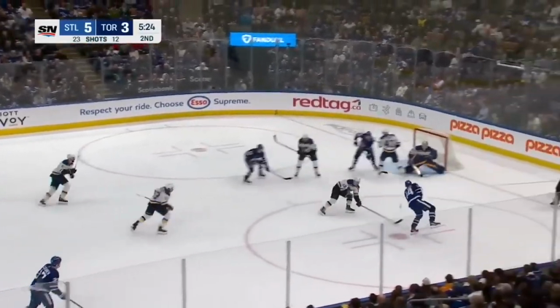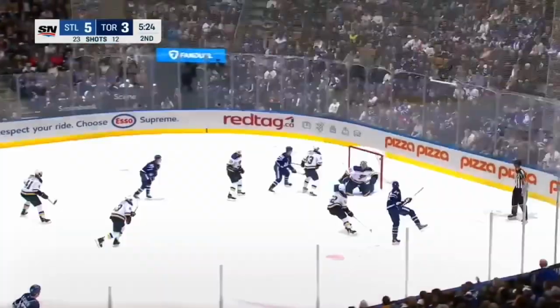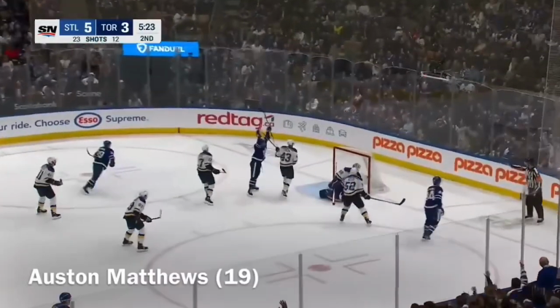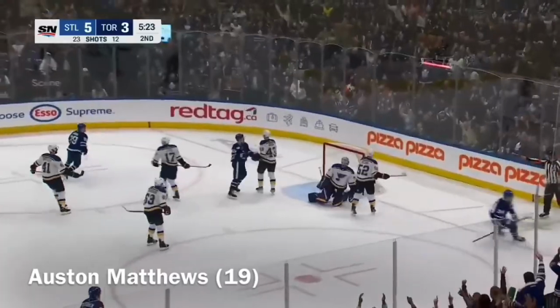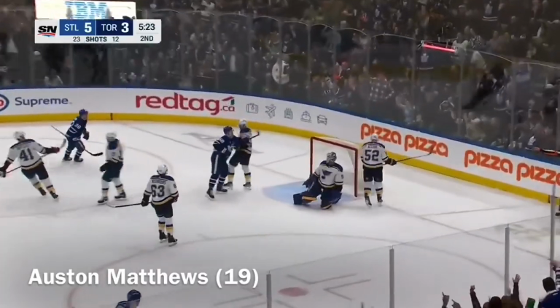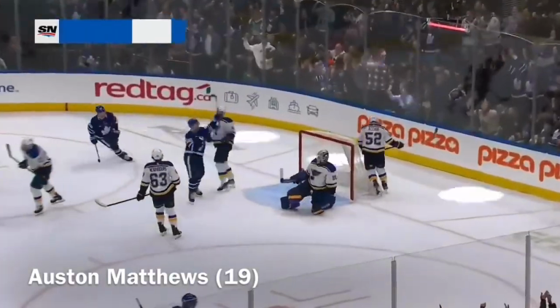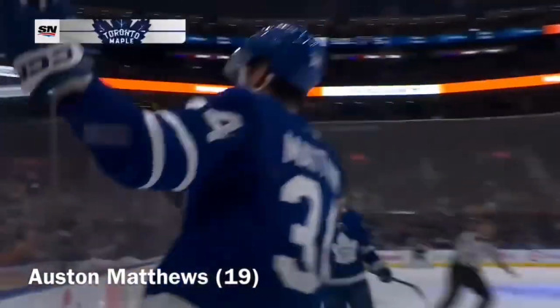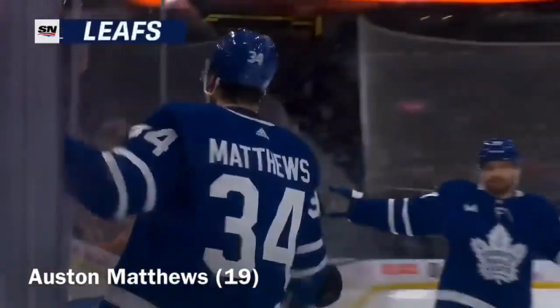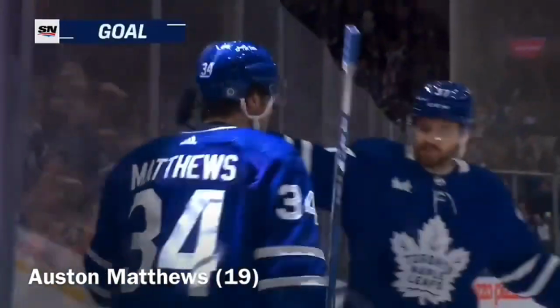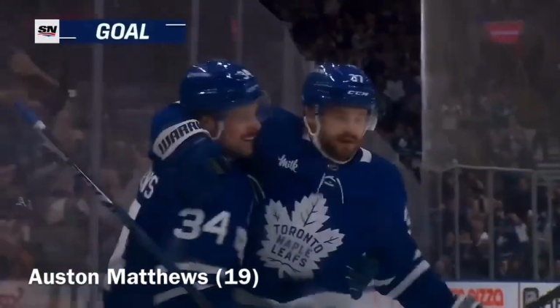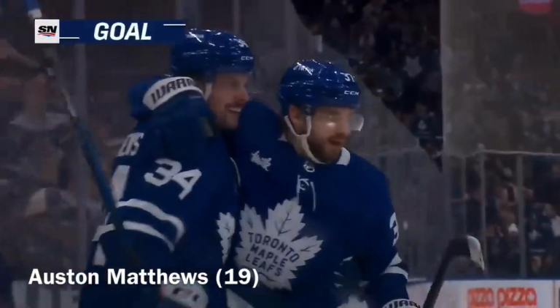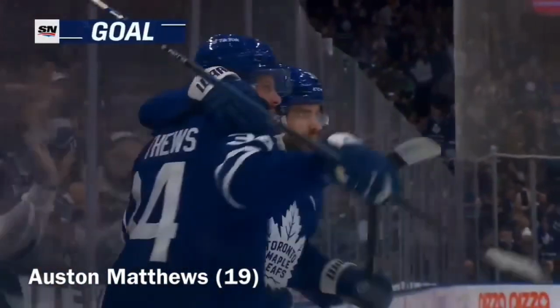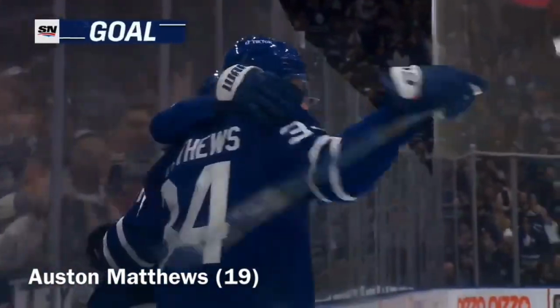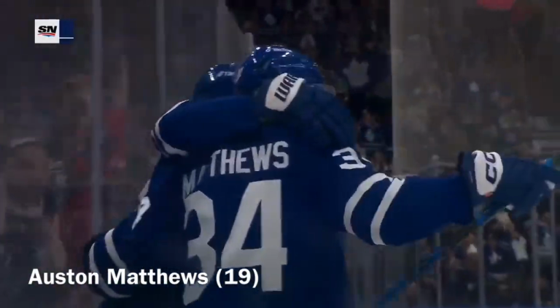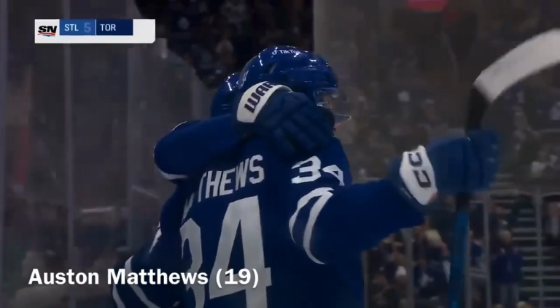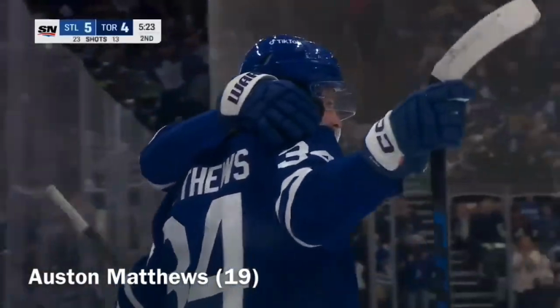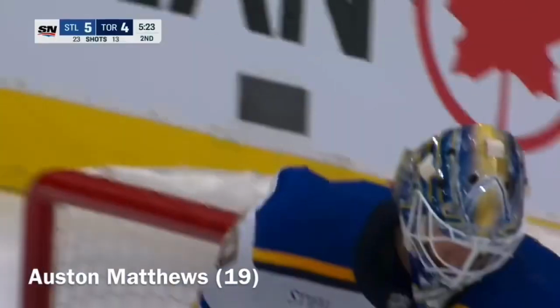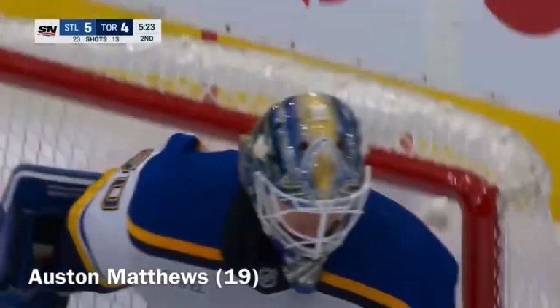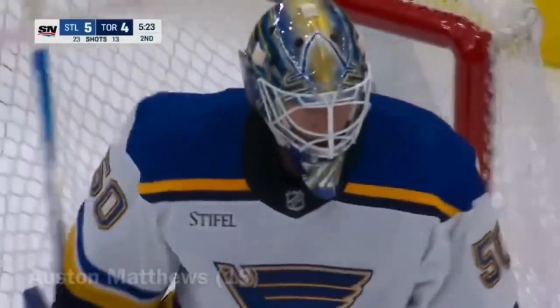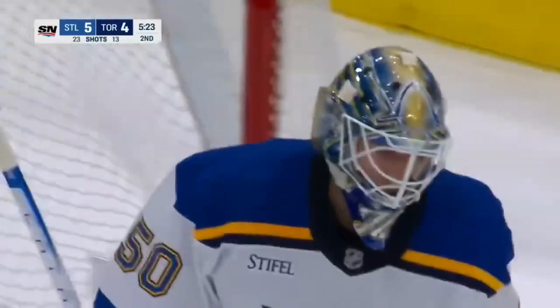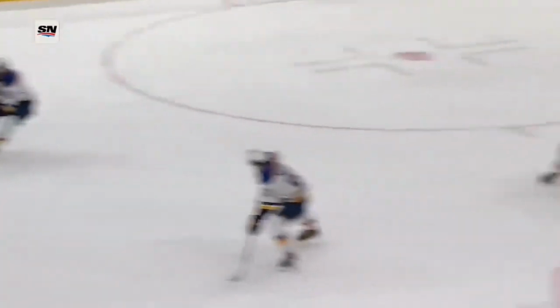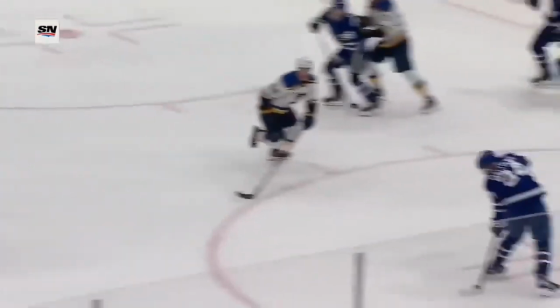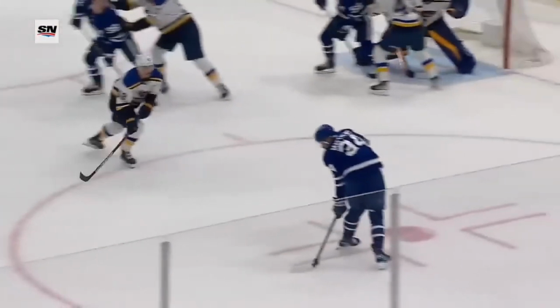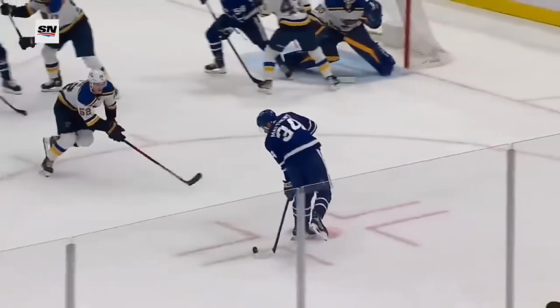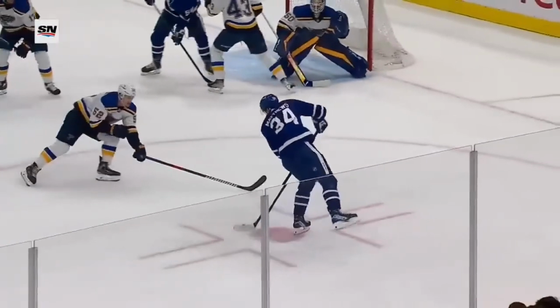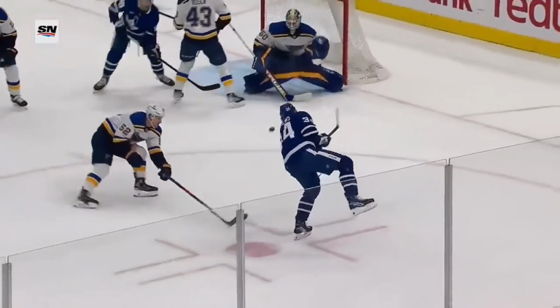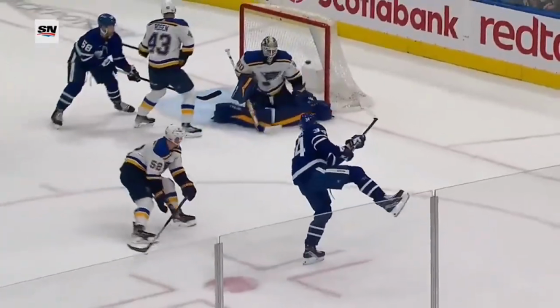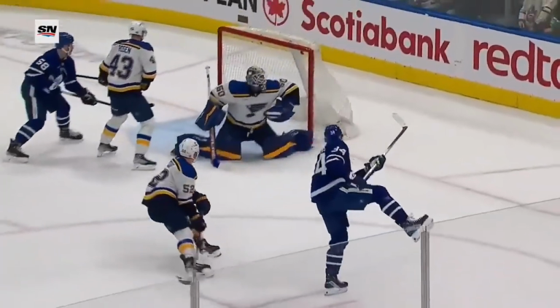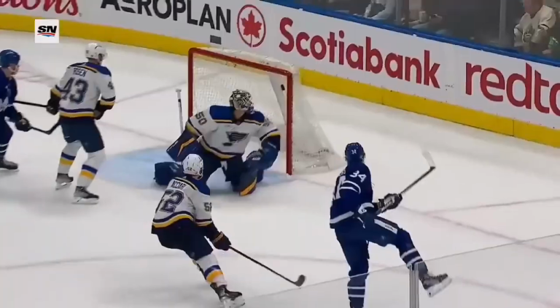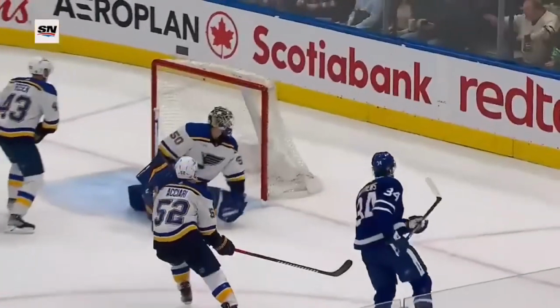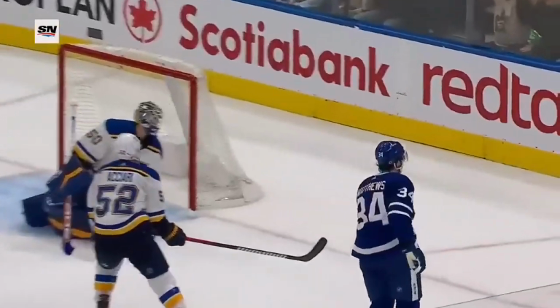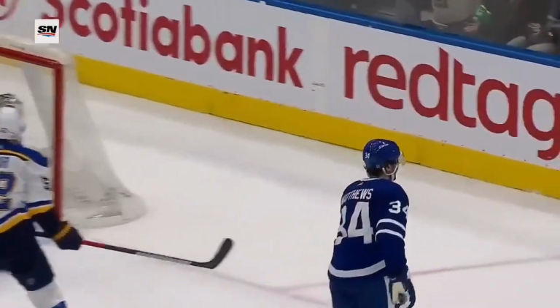And Matthews scores! There's 5-0-1! Watch the release point — it's back in his stance. He just gets the wrist turn at the last second.